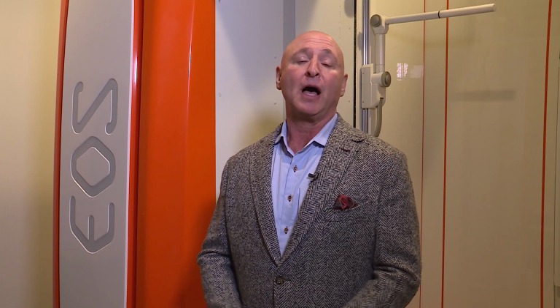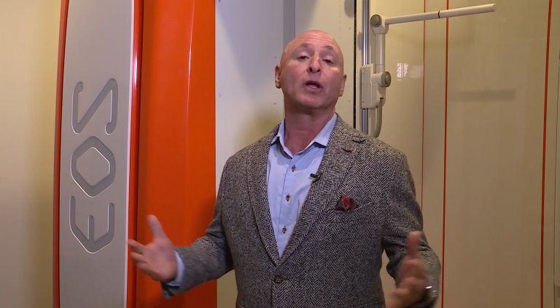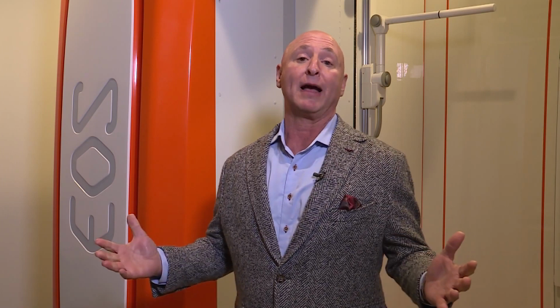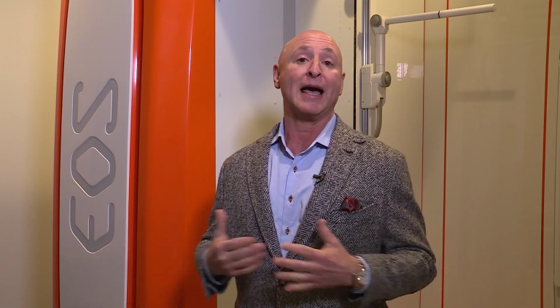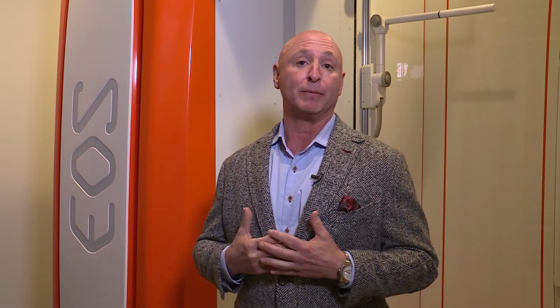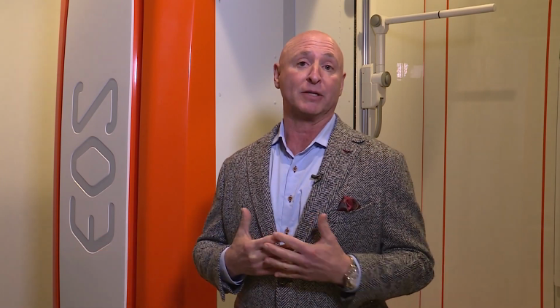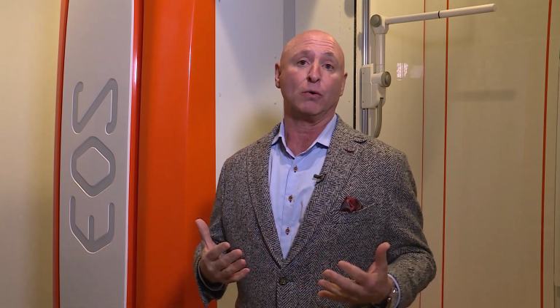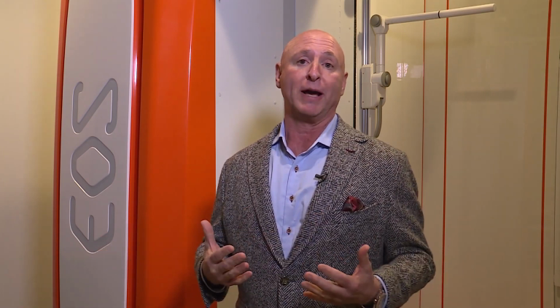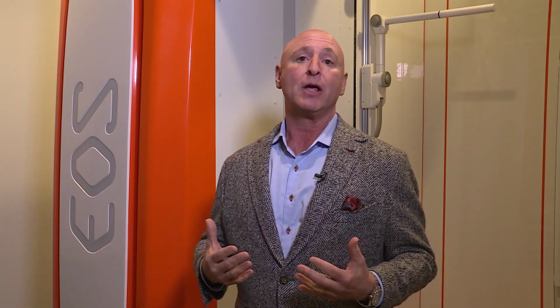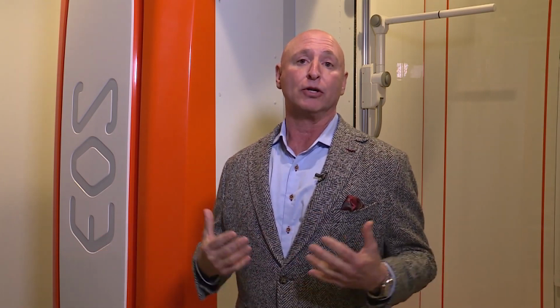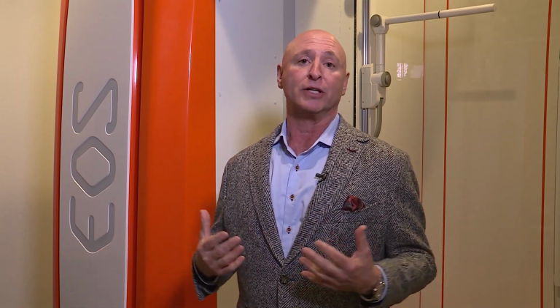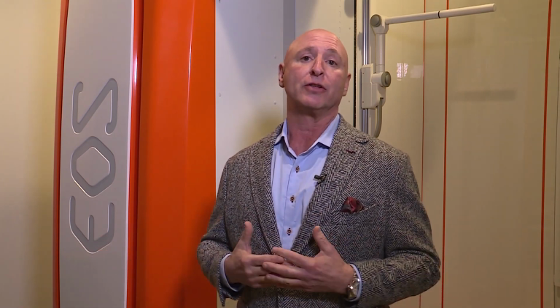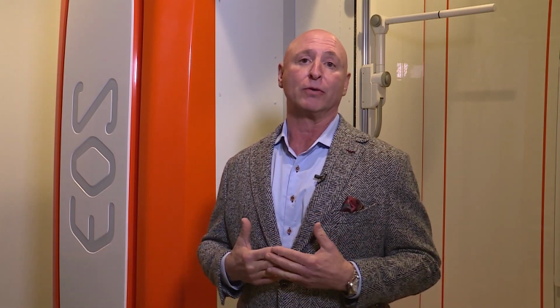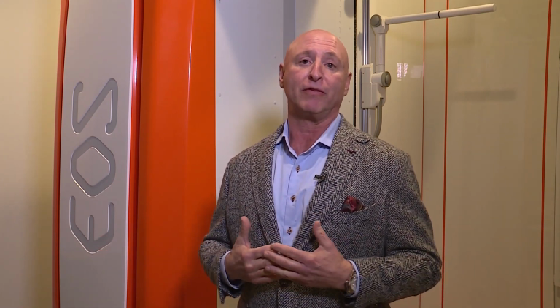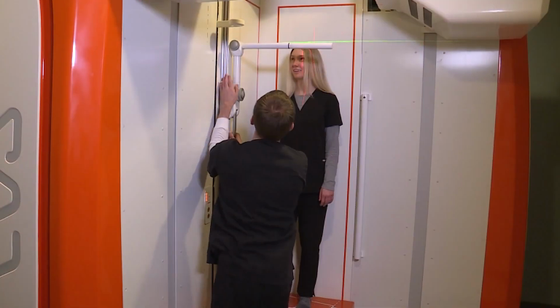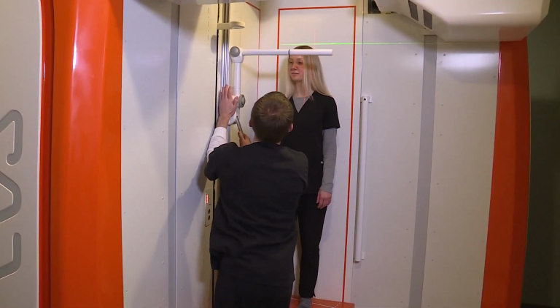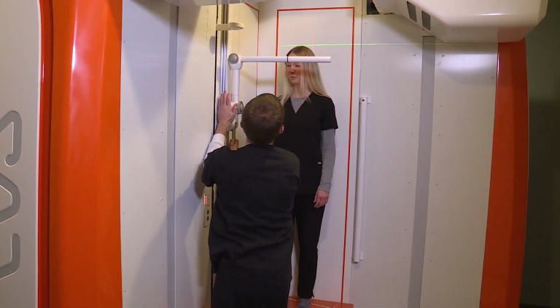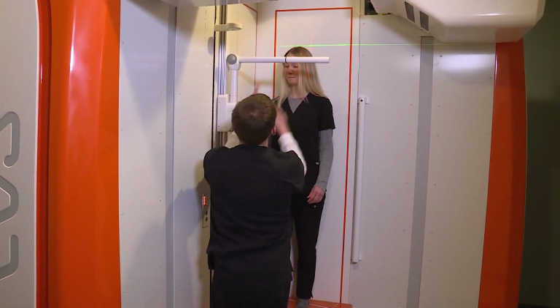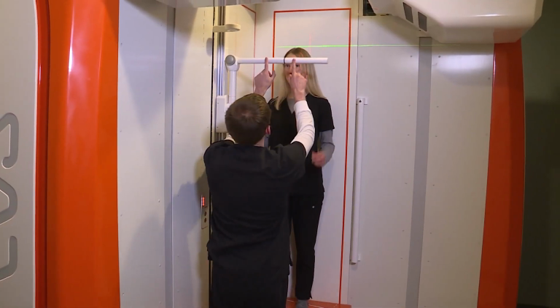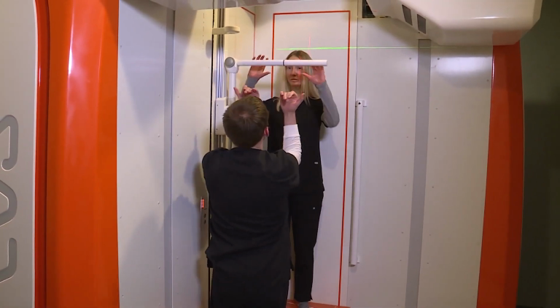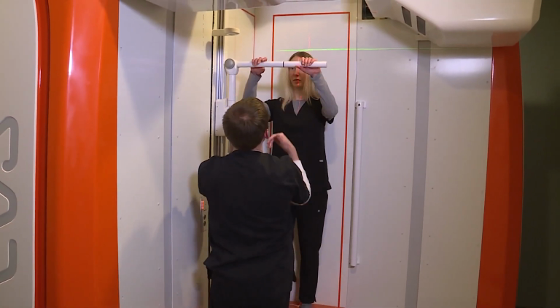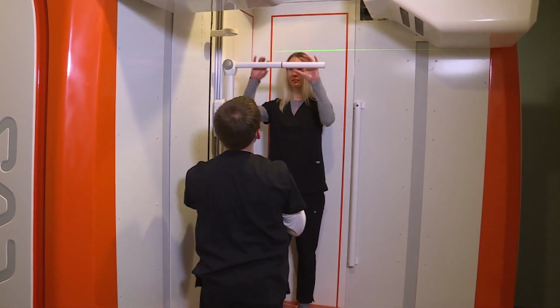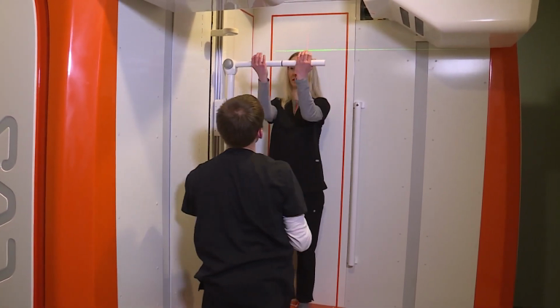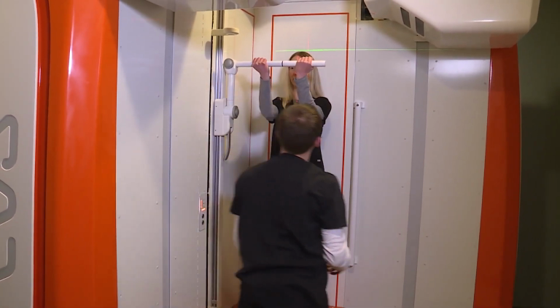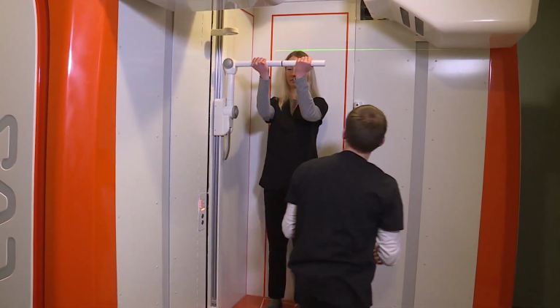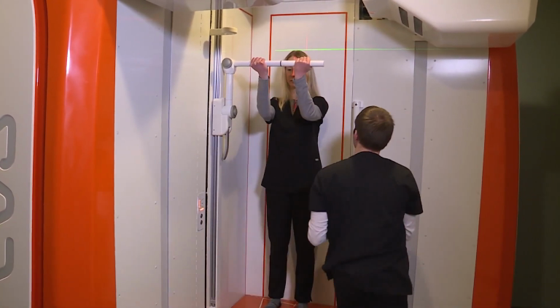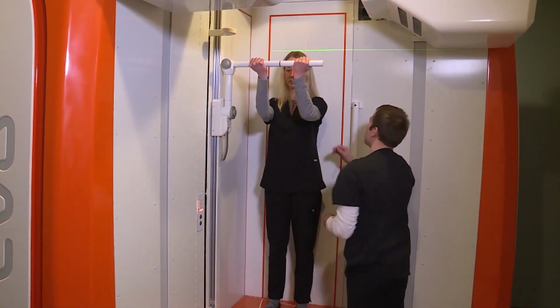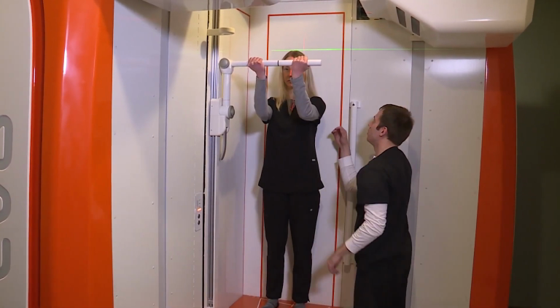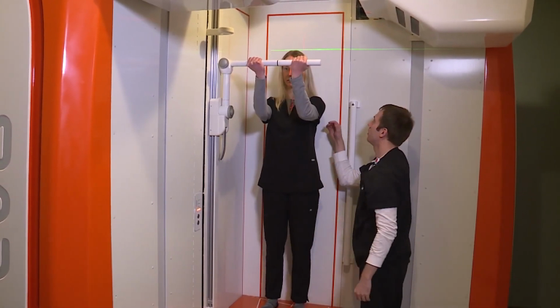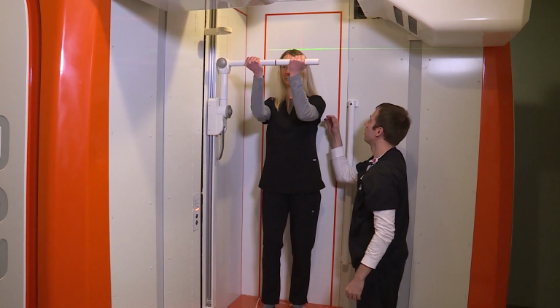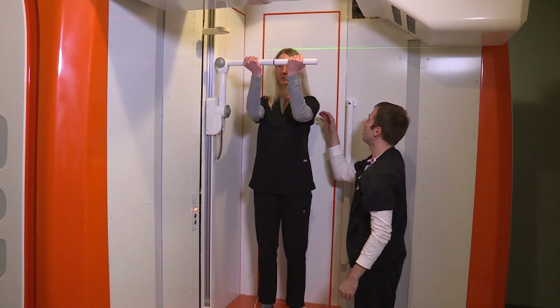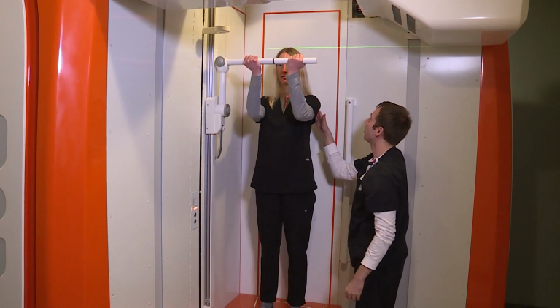I'm really proud and happy to tell you all about our newest addition to the OrthoIndy family, the EOS Edge. We're the only orthopedic practice — or any practice — in the state that has this new technology.